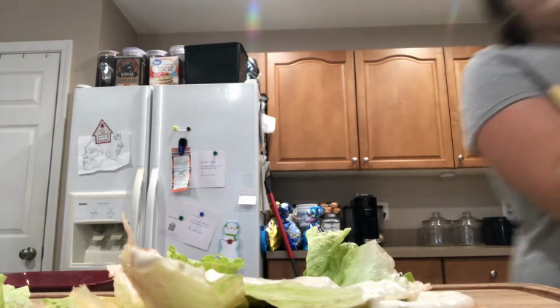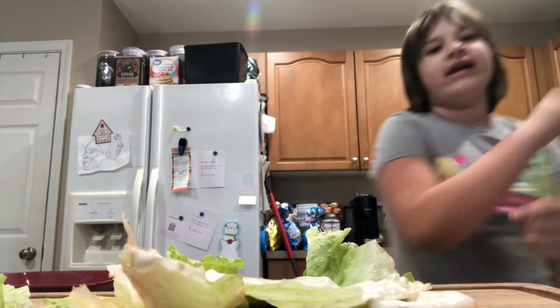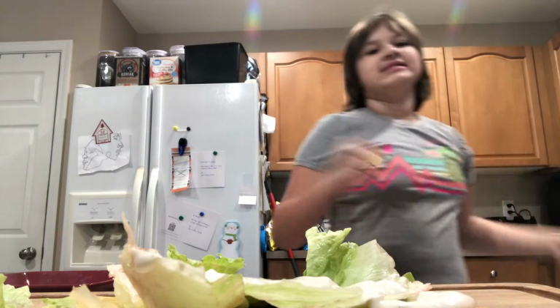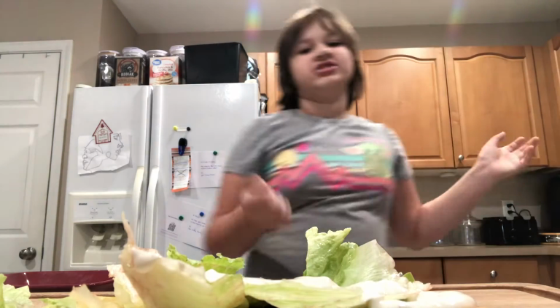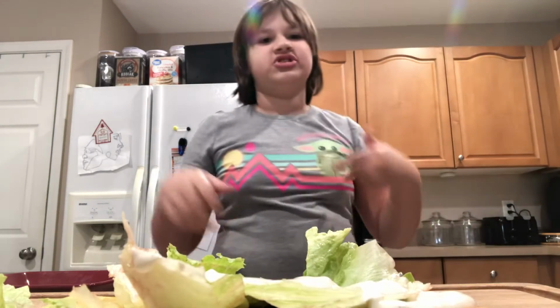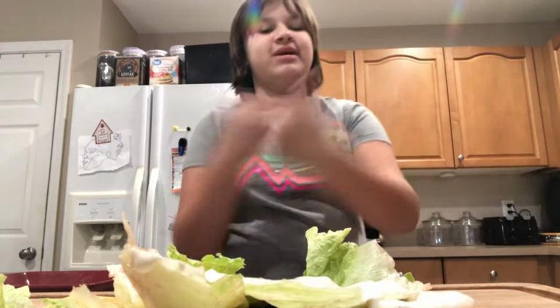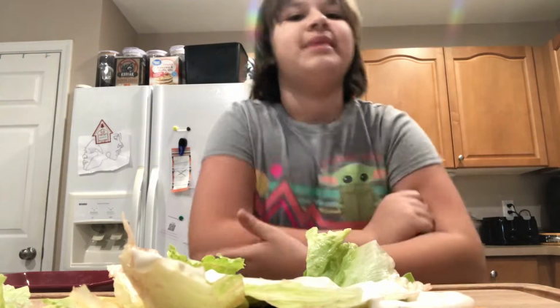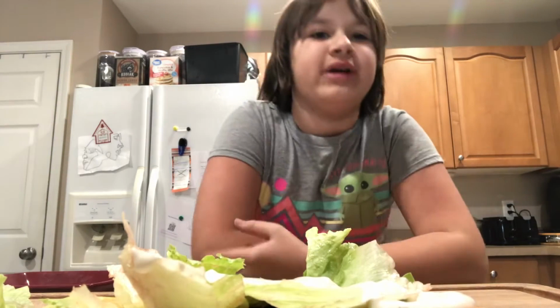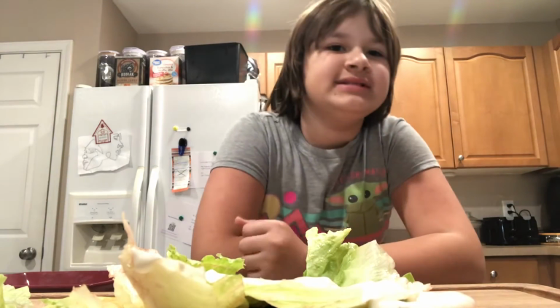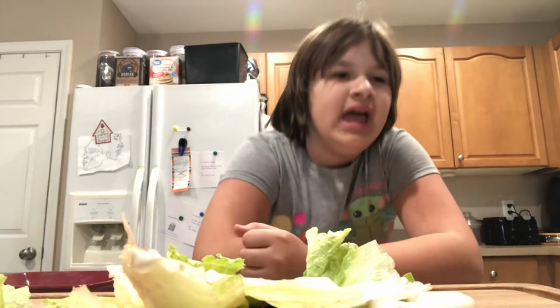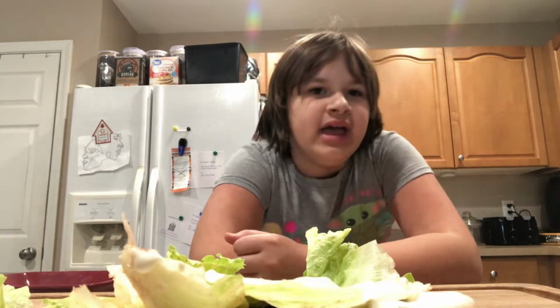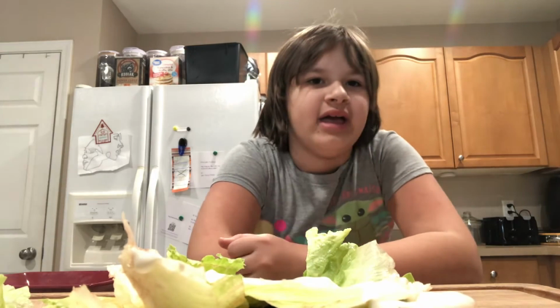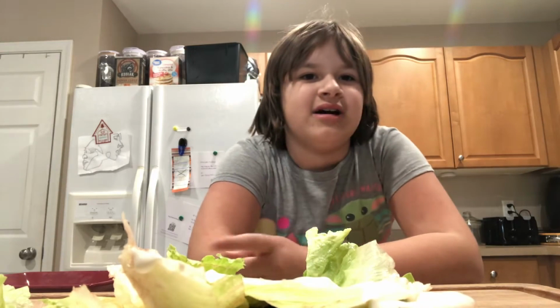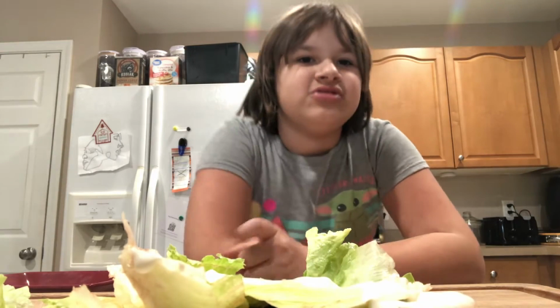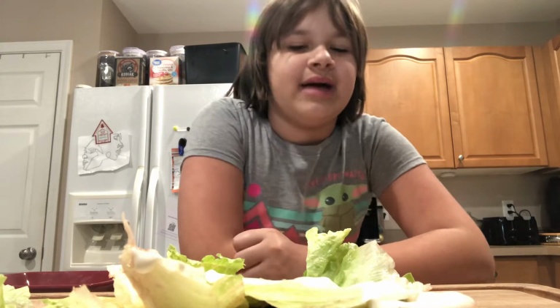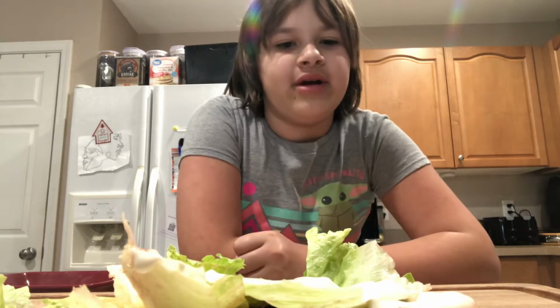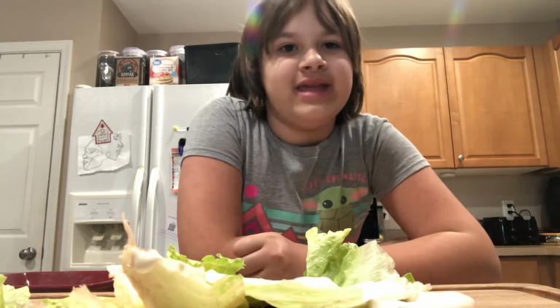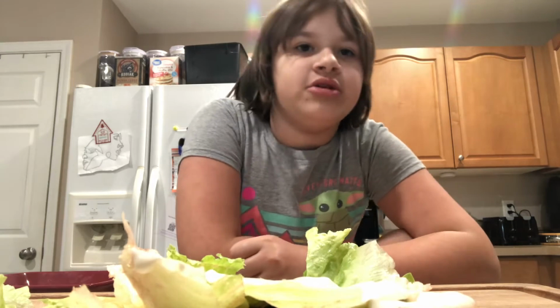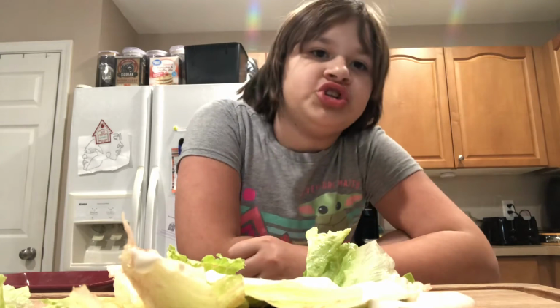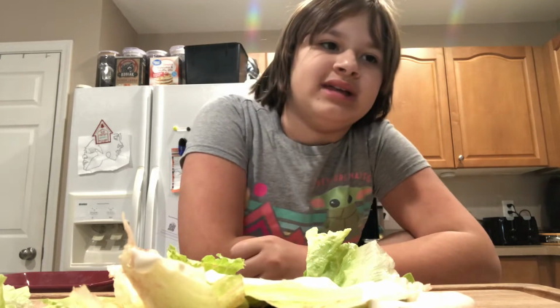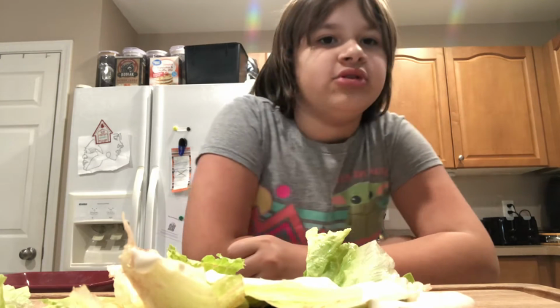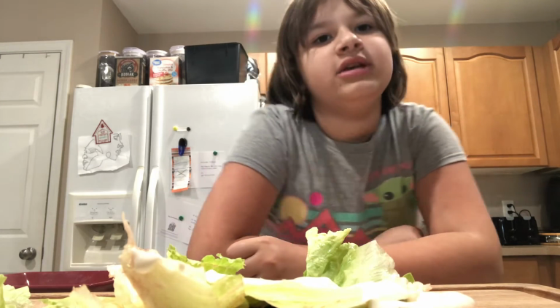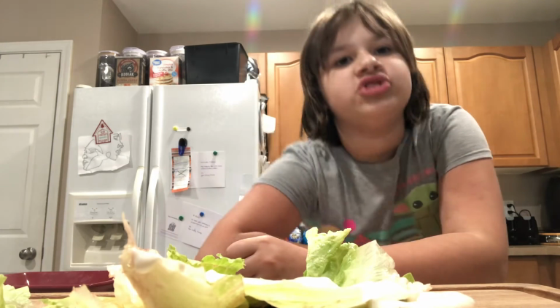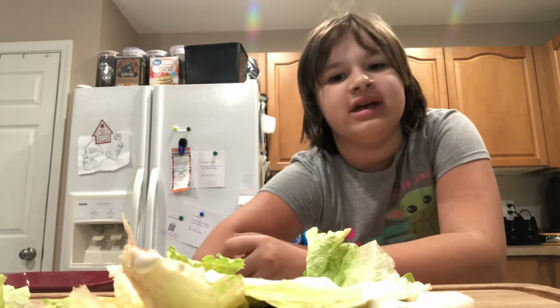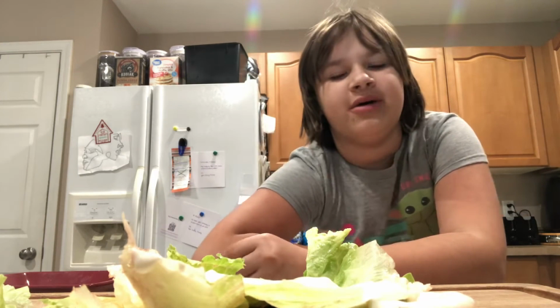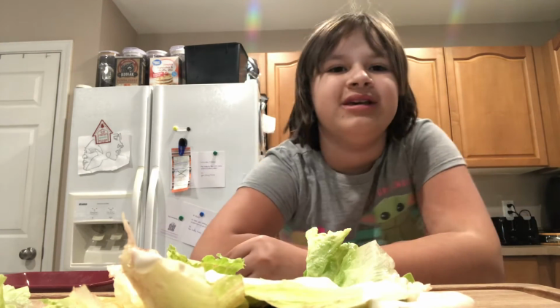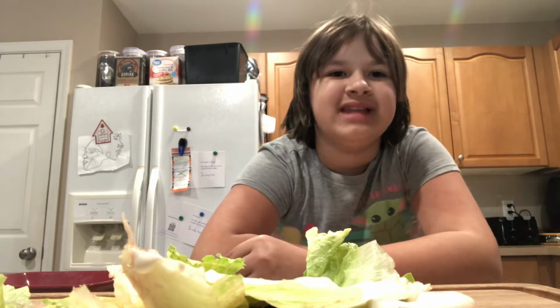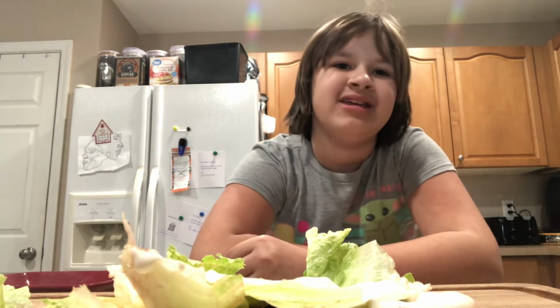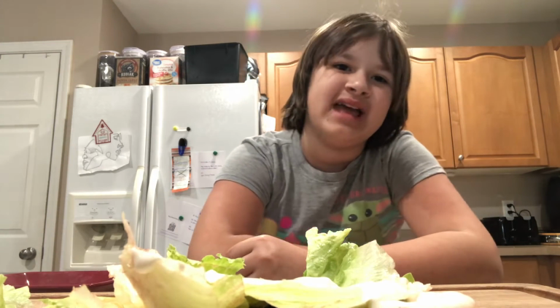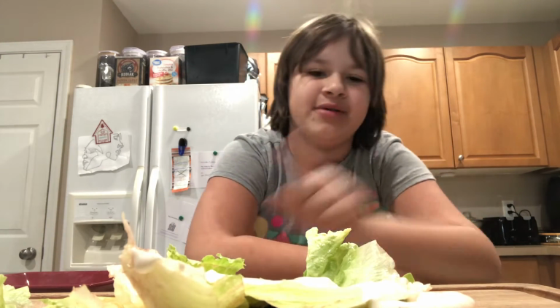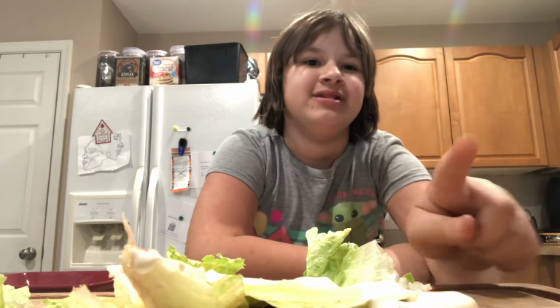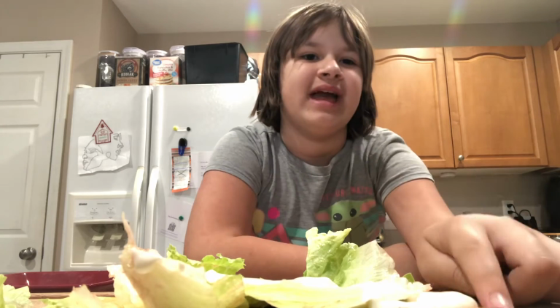Hey guys, so I just made the pinwheels. I saw it's on Toy Library and they used chicken, and so he used turkey, but we used ham.